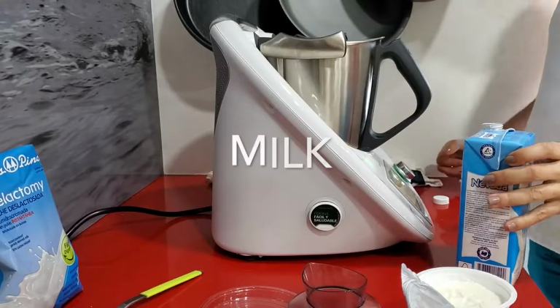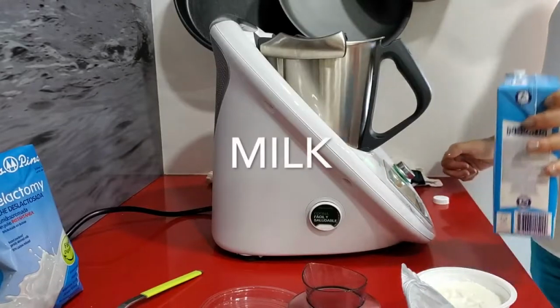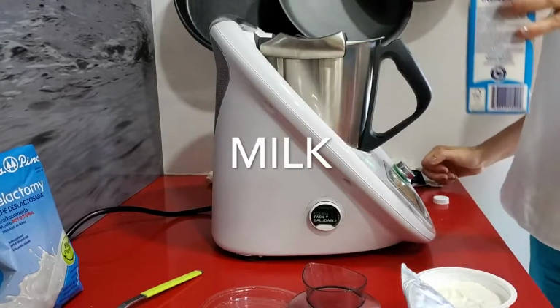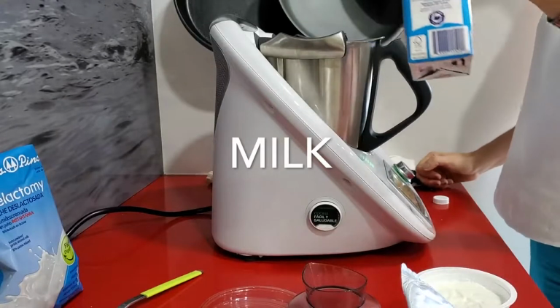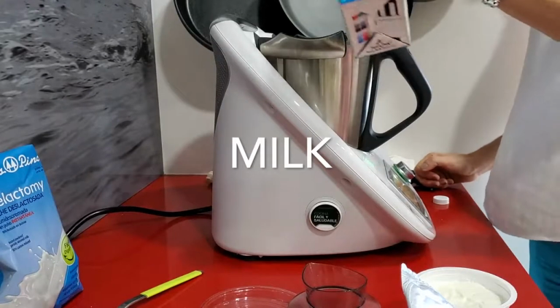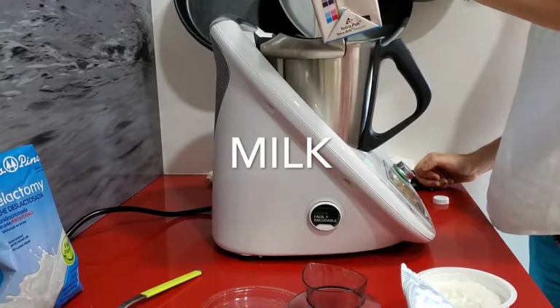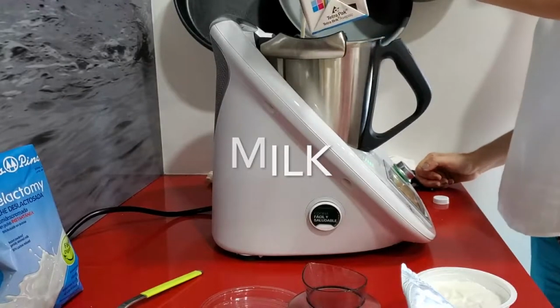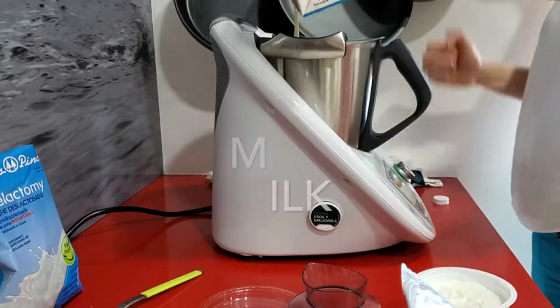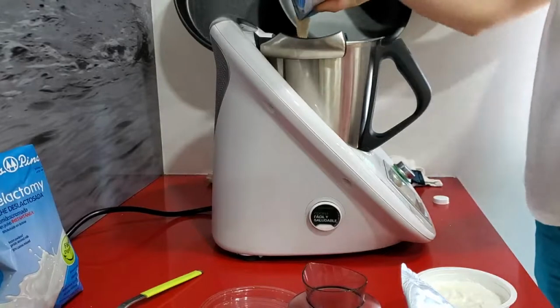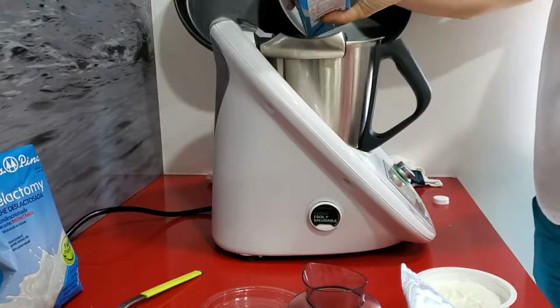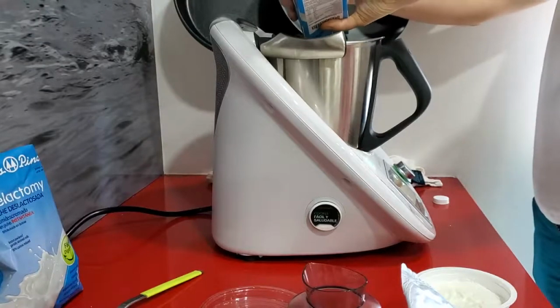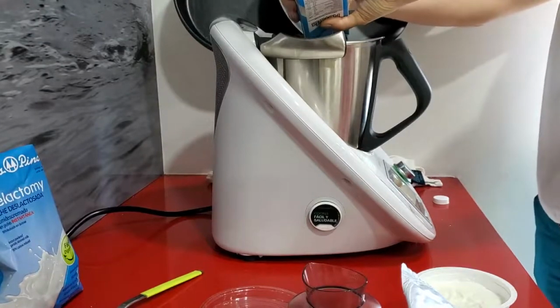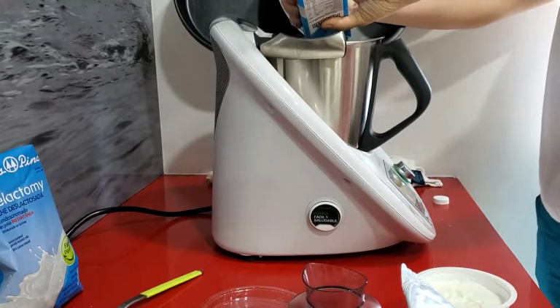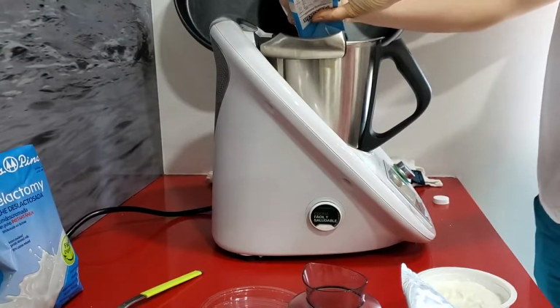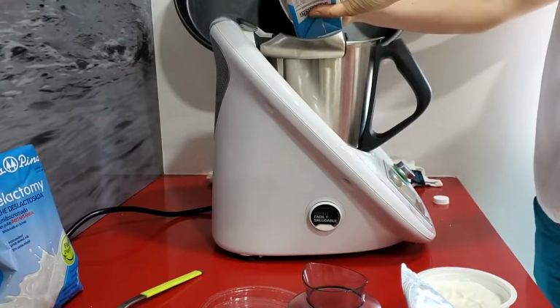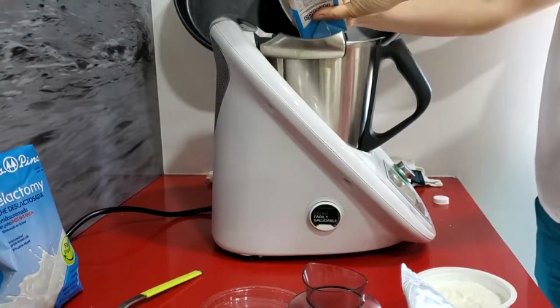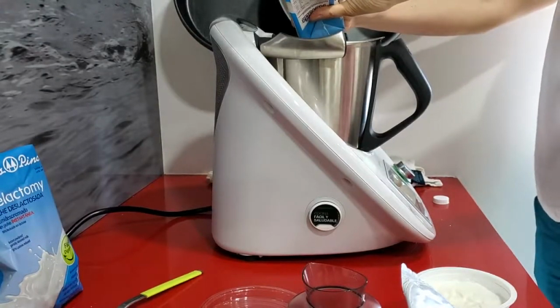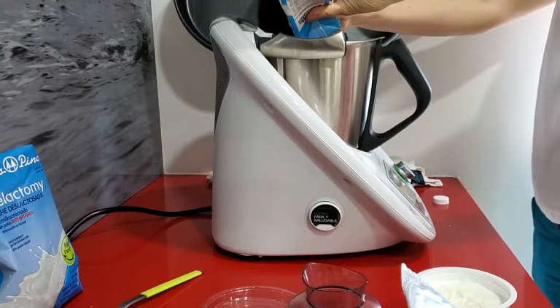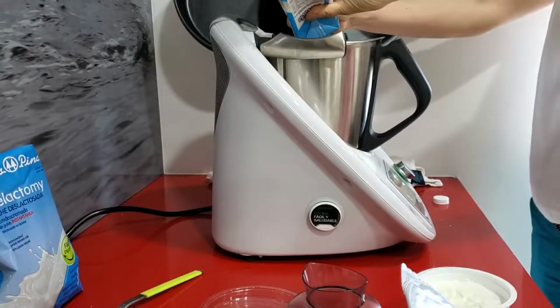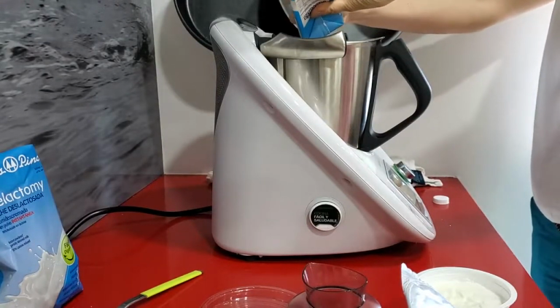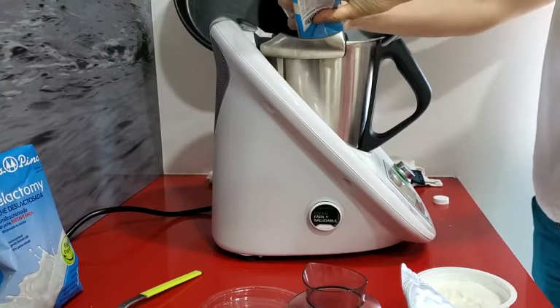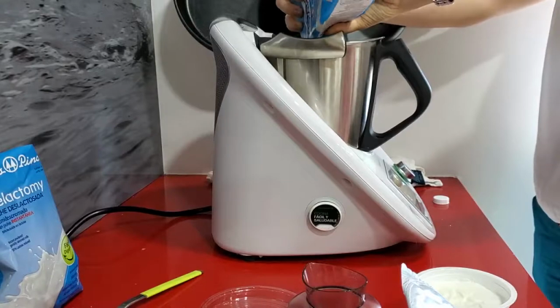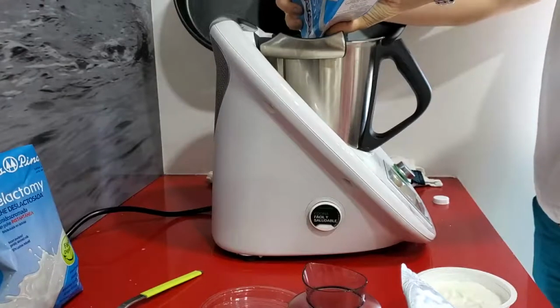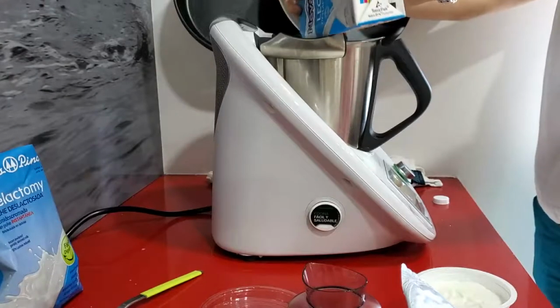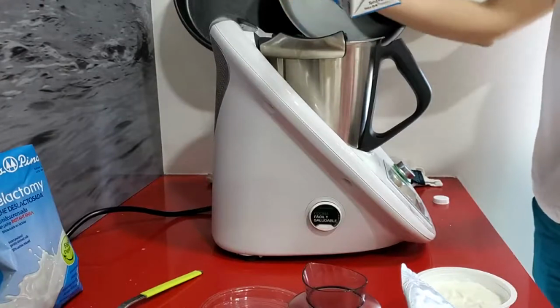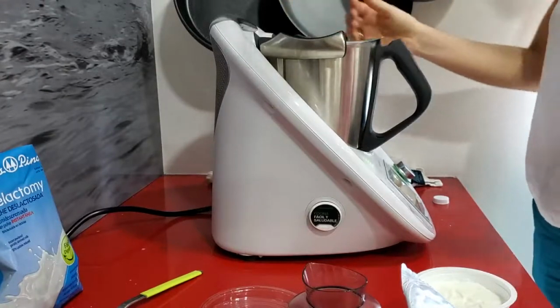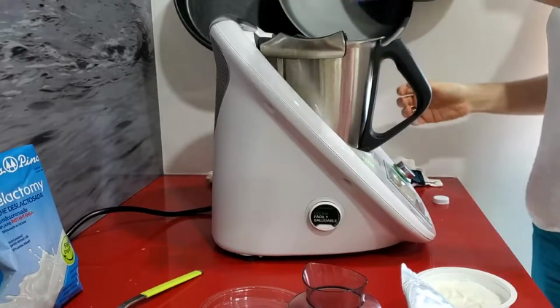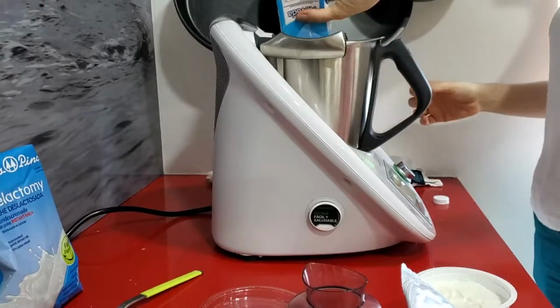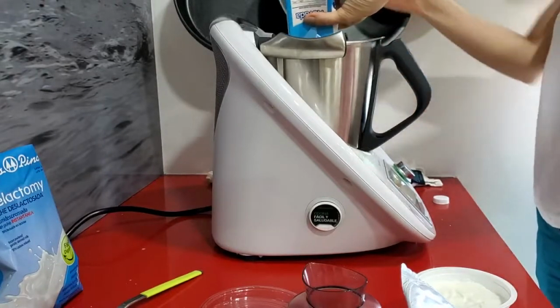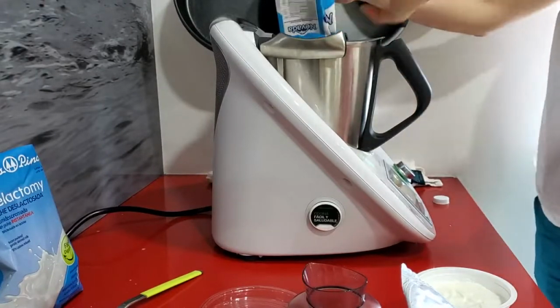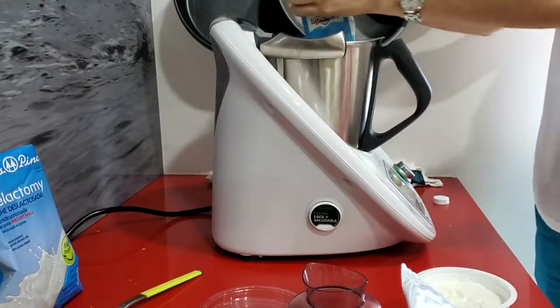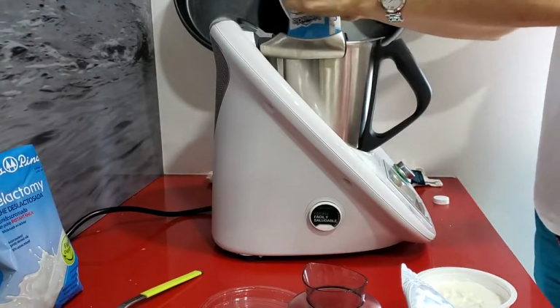What we're gonna do is use a liter of milk. I have a whole liter of milk and I still use my thermomix's weight to make sure that the box came with the right amount.